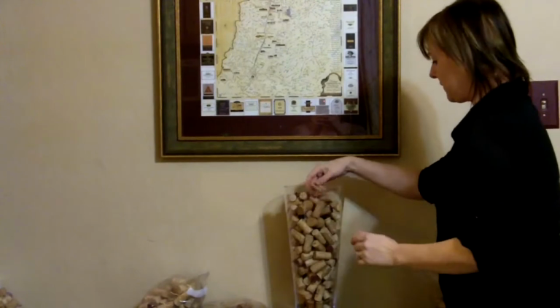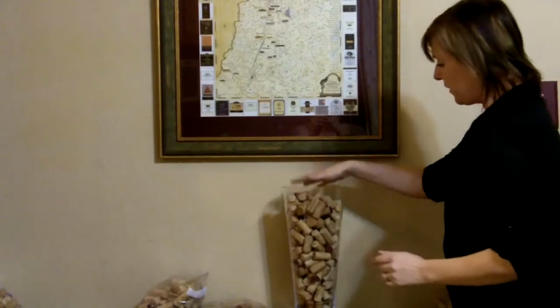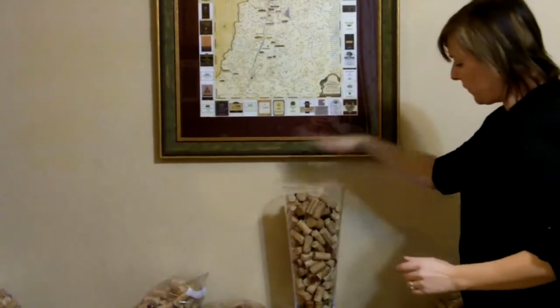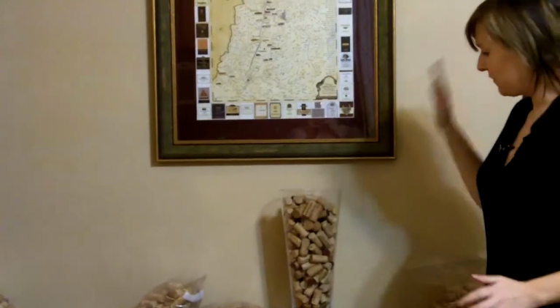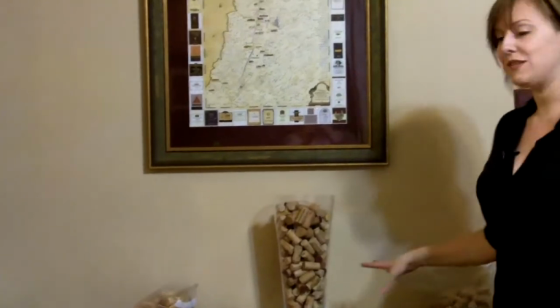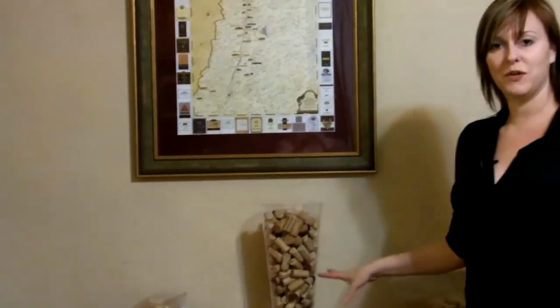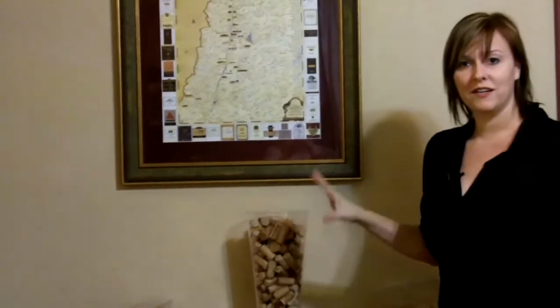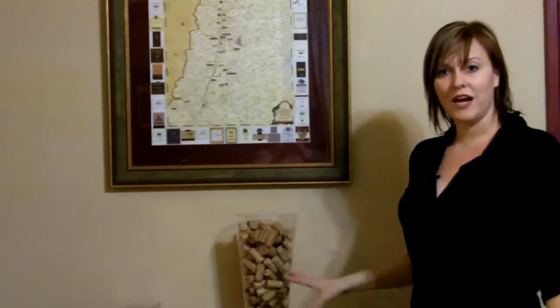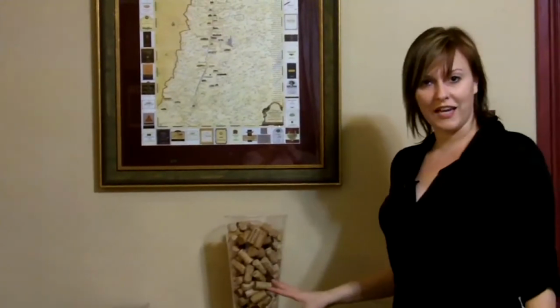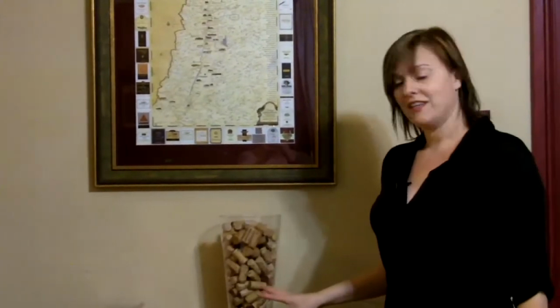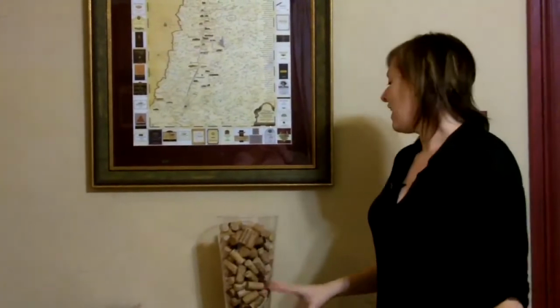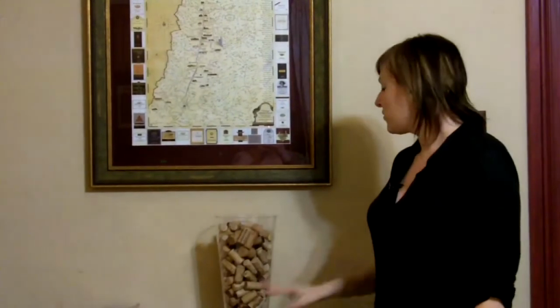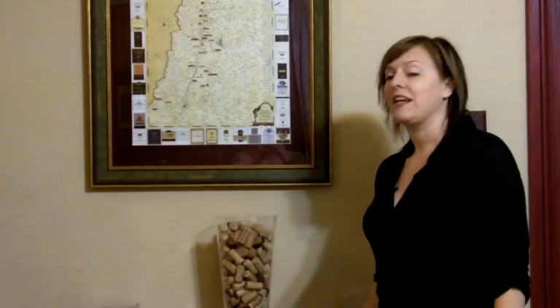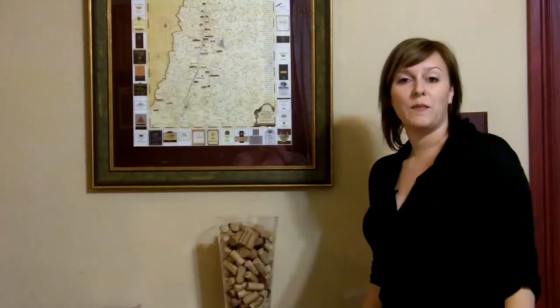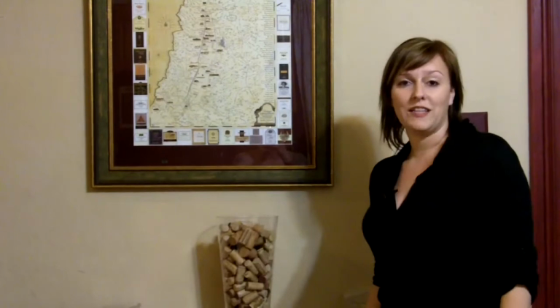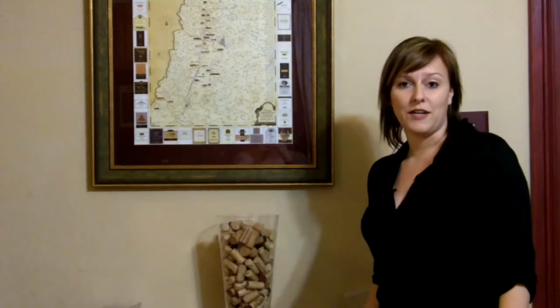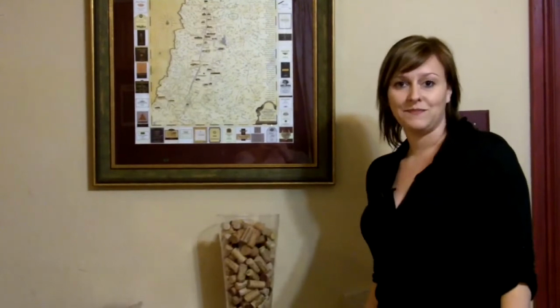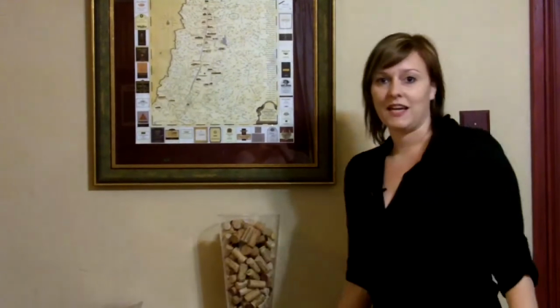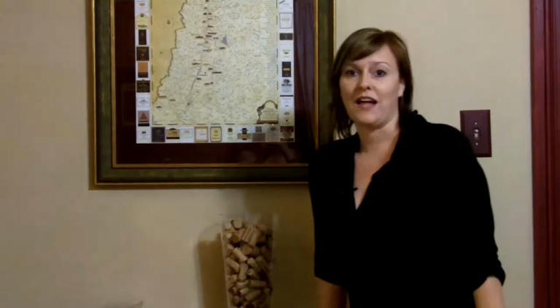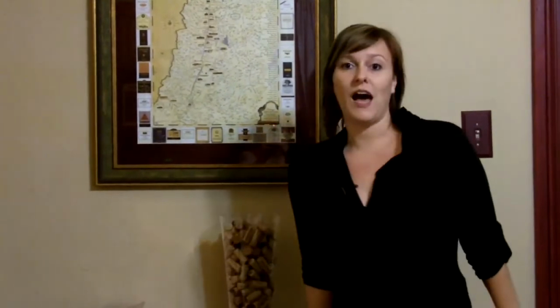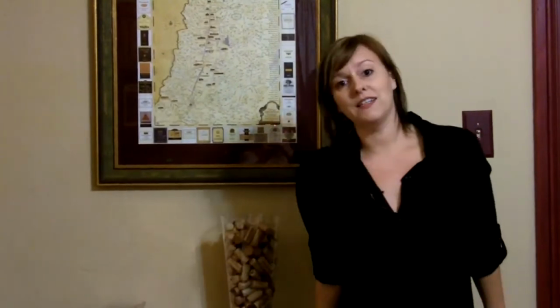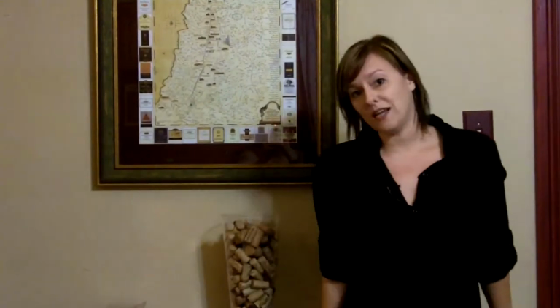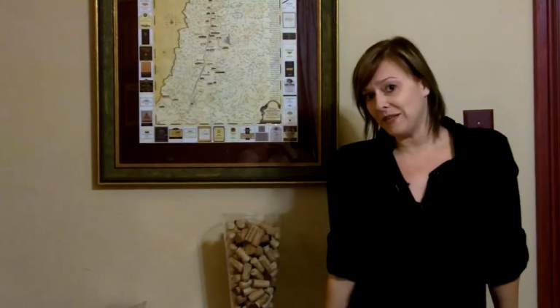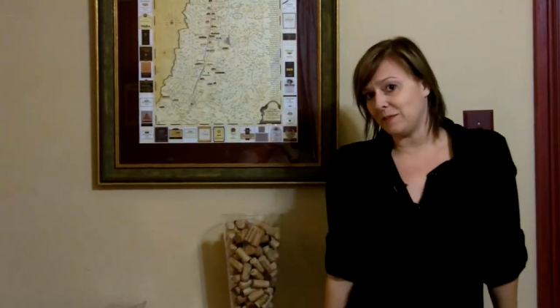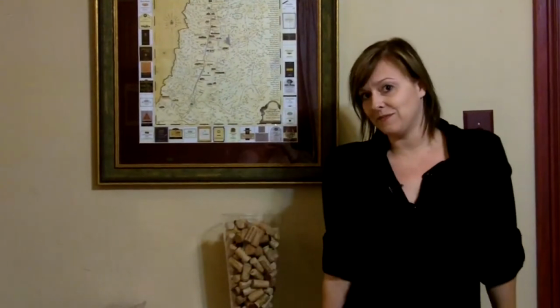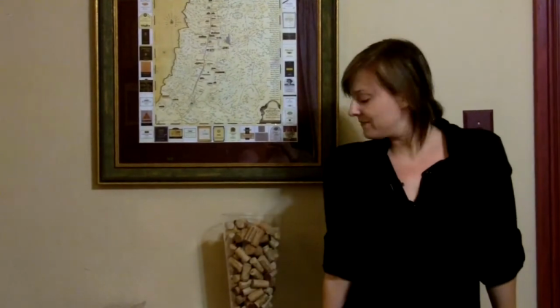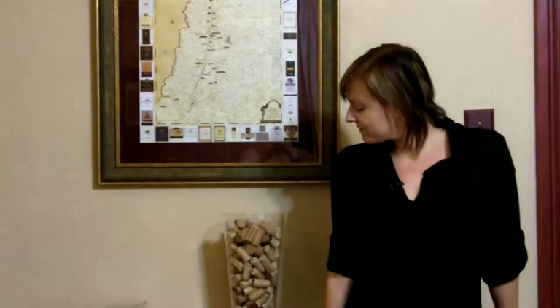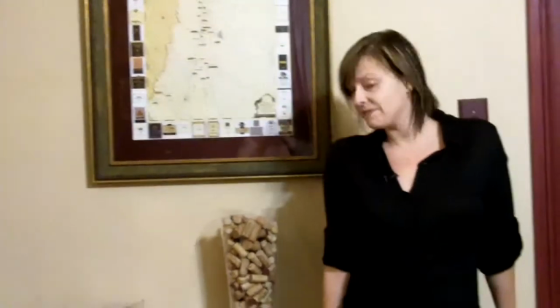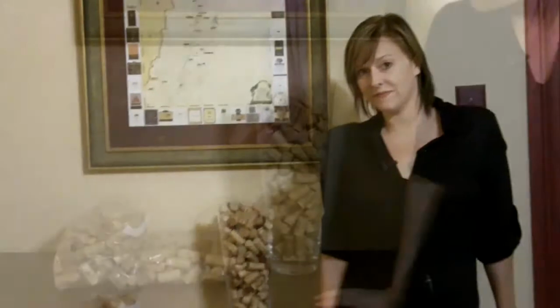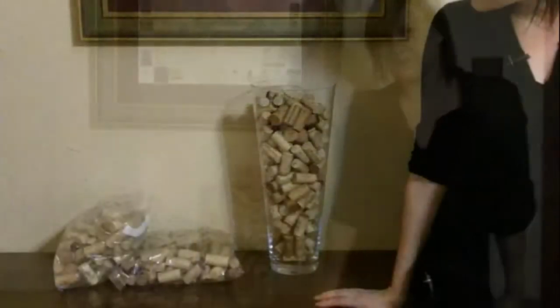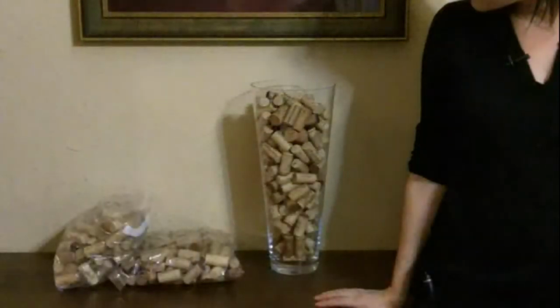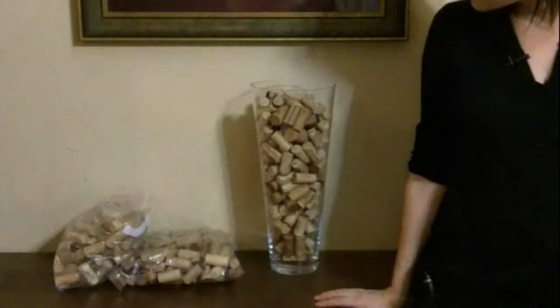And there you go. Very simple. Very elegant. Looks good on any table, any time of year. And that's my wine centerpiece tip. Thank you.